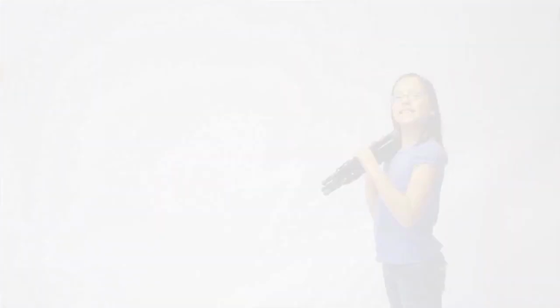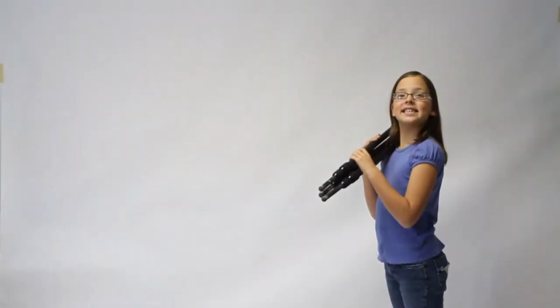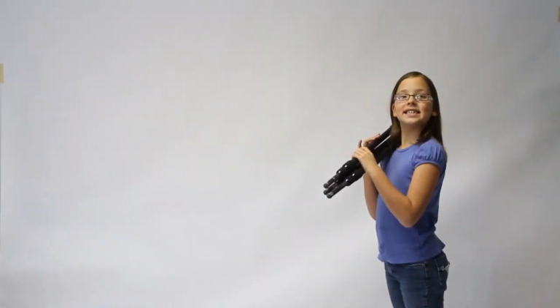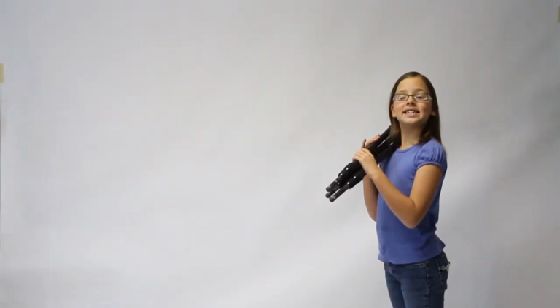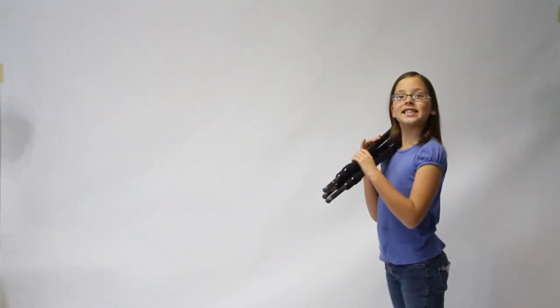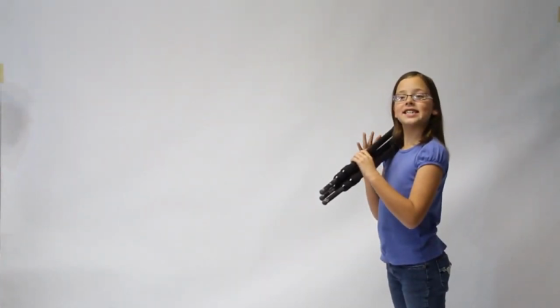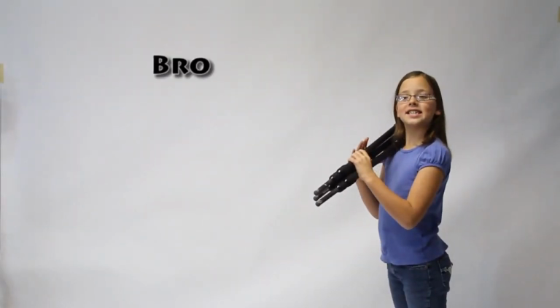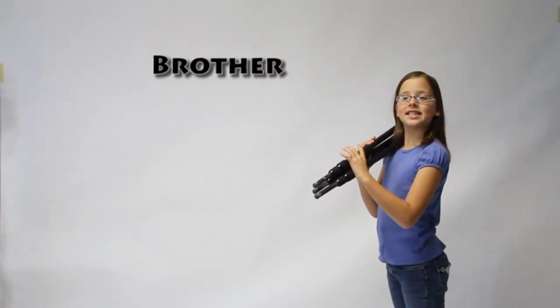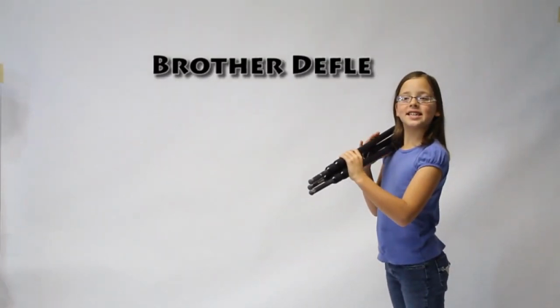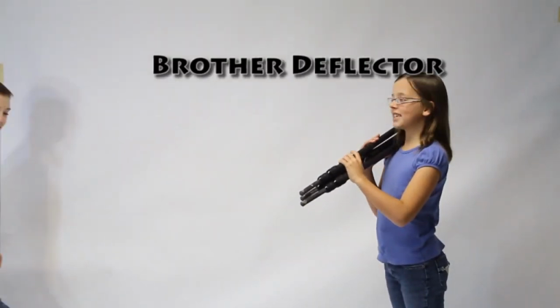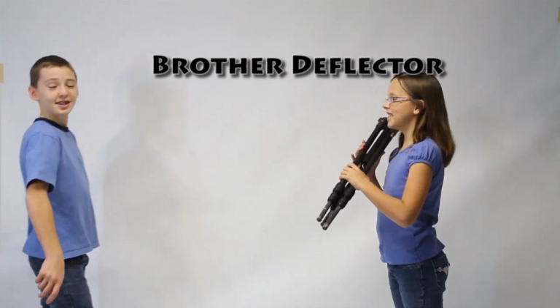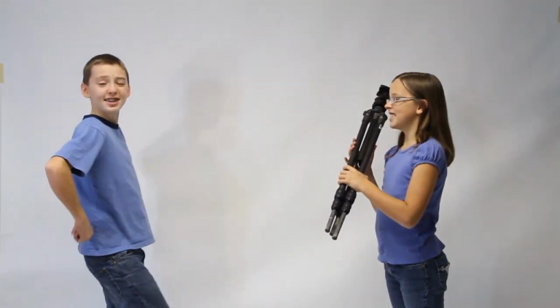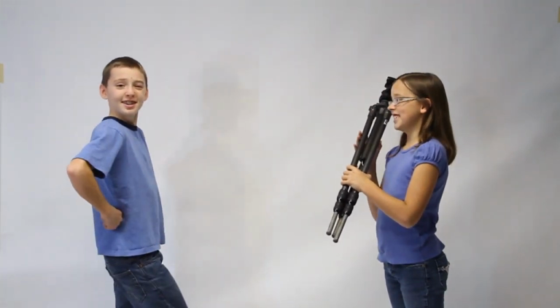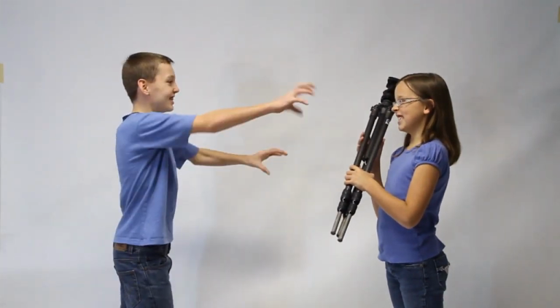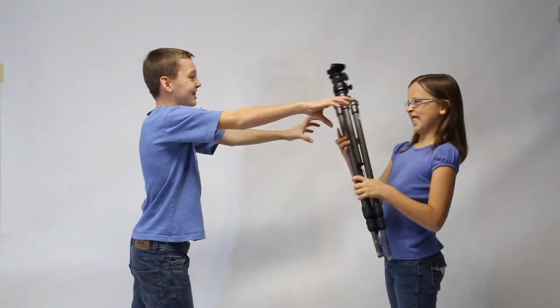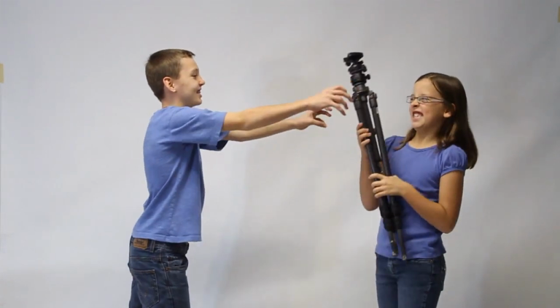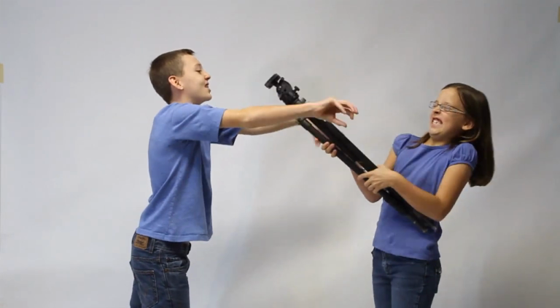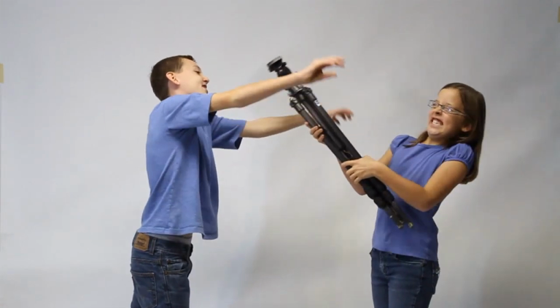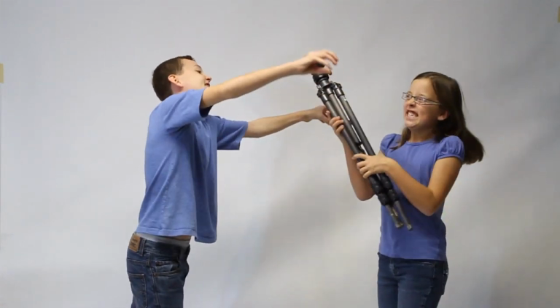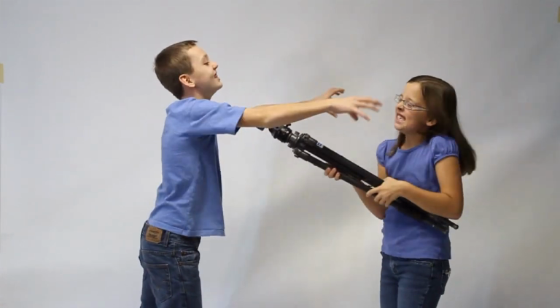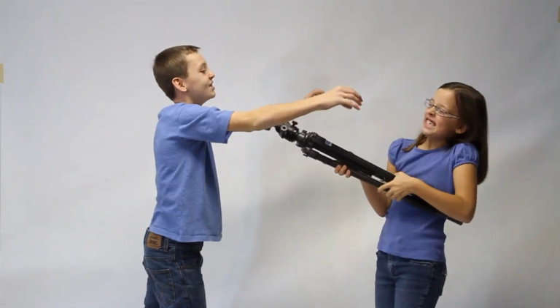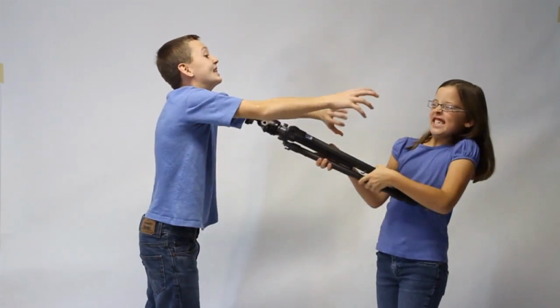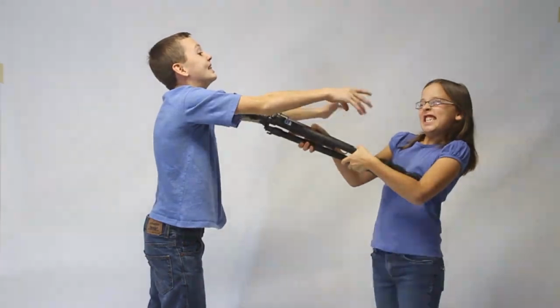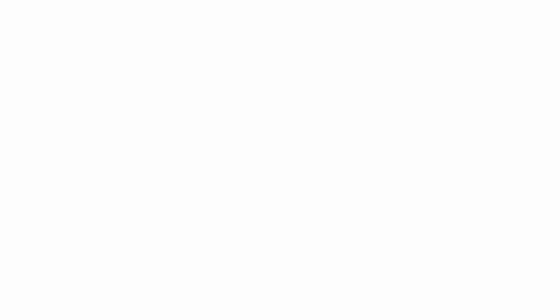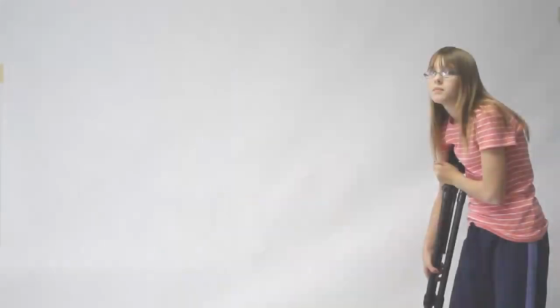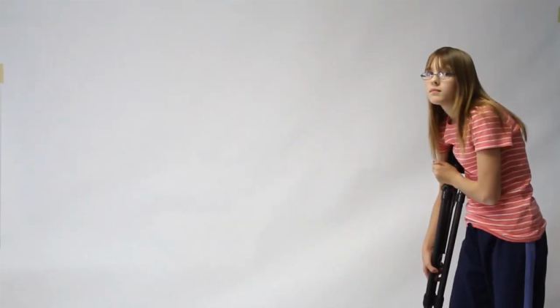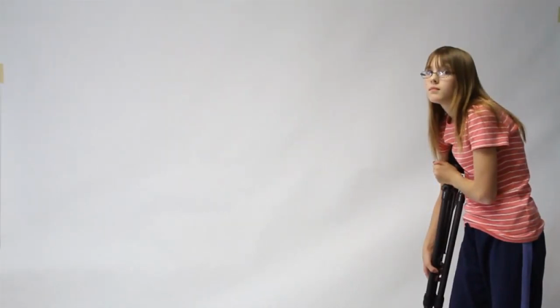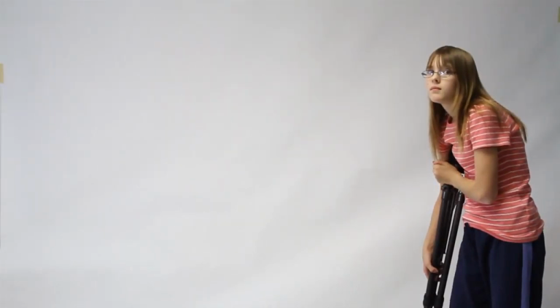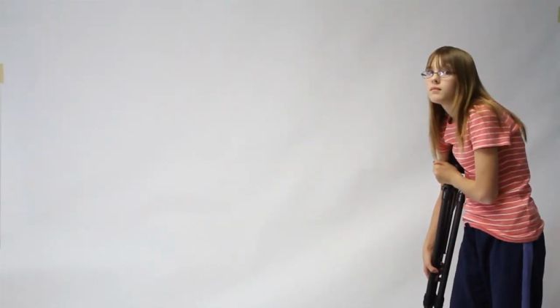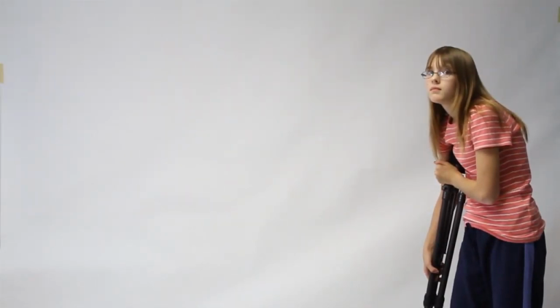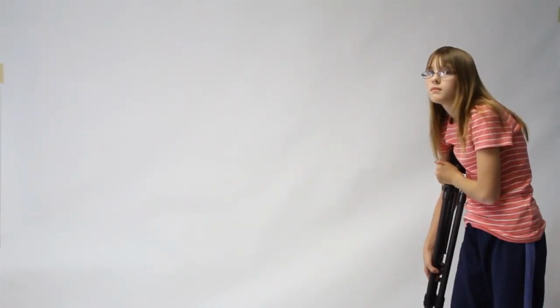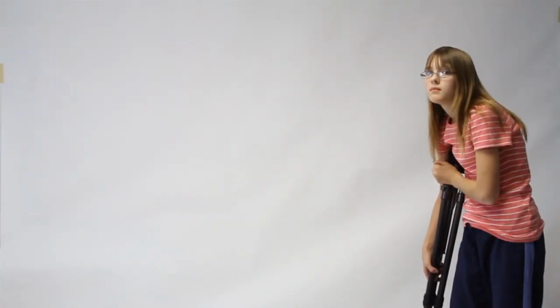Use number 5: Brother Deflector. Use number 6: Crunch.